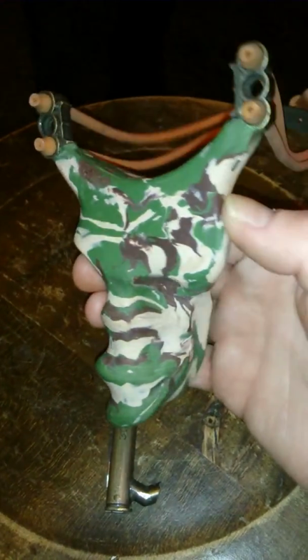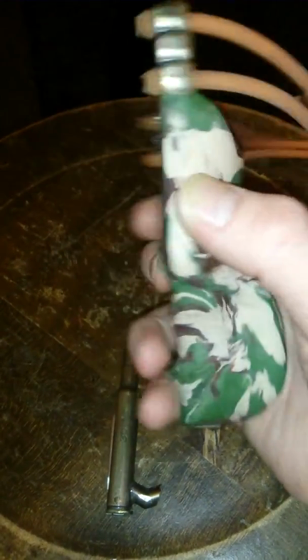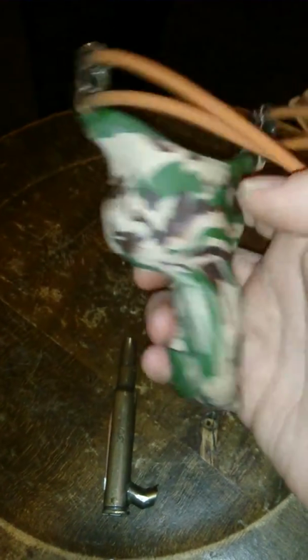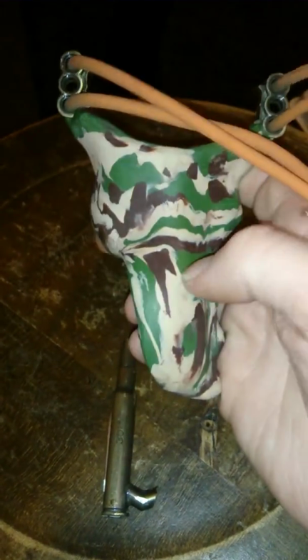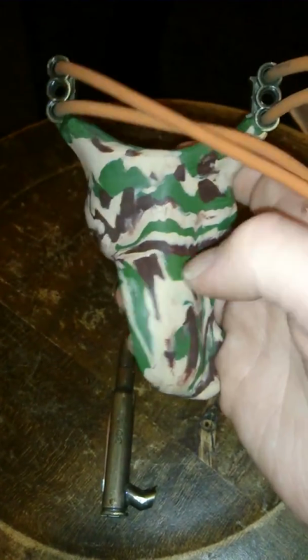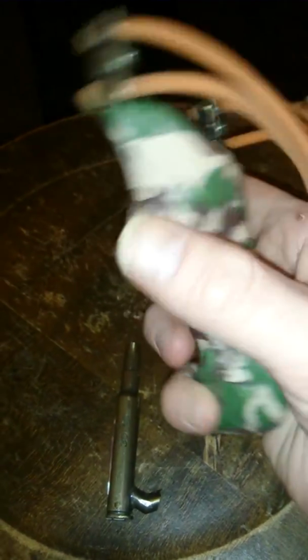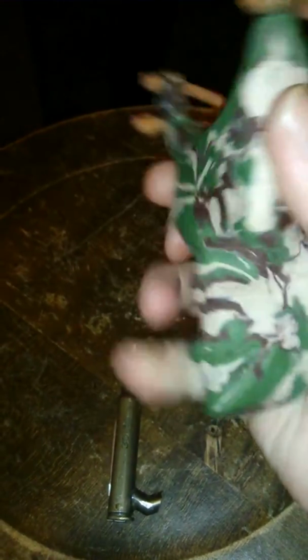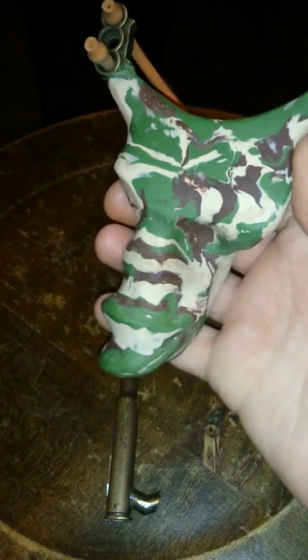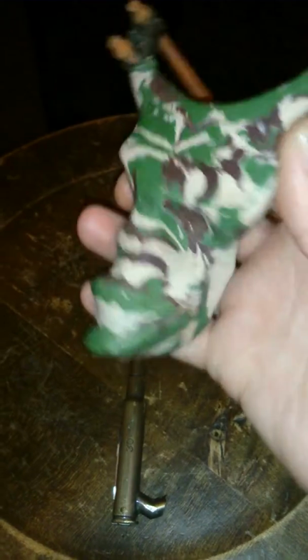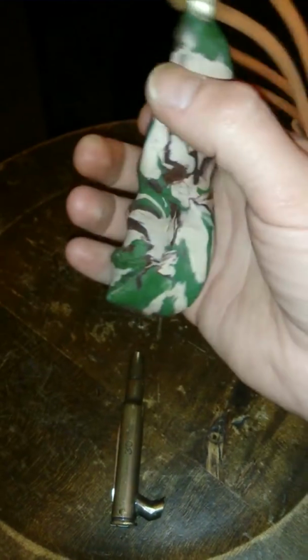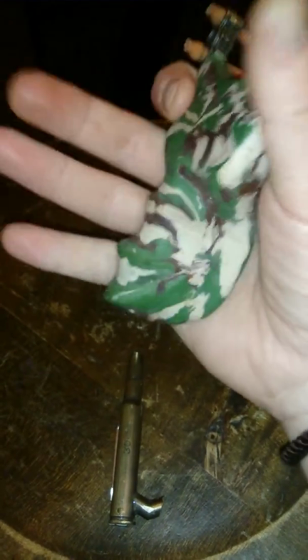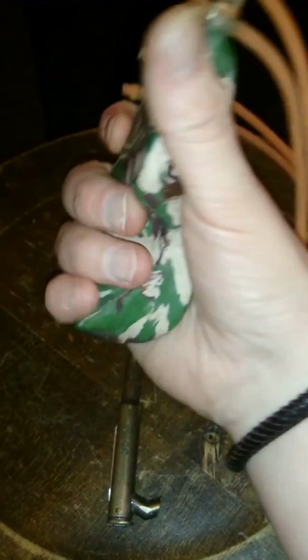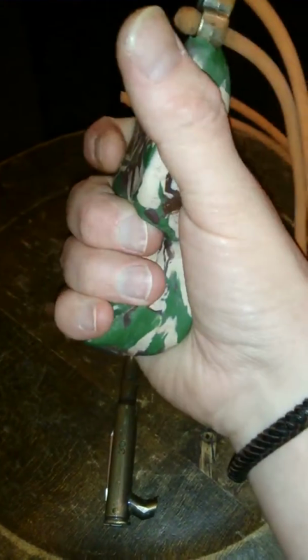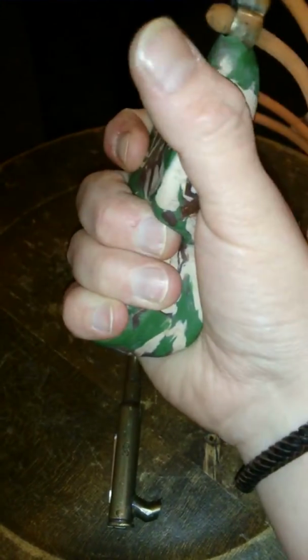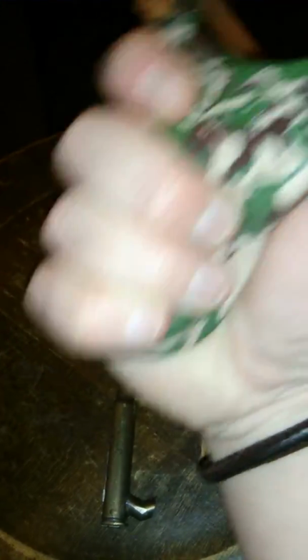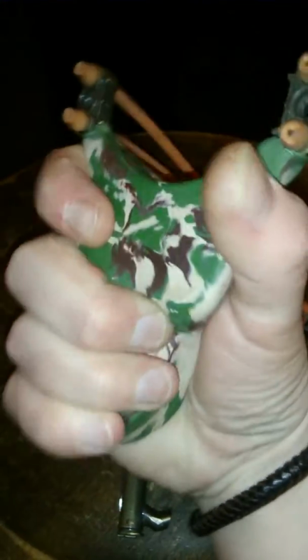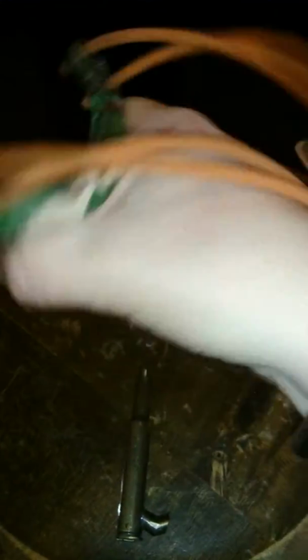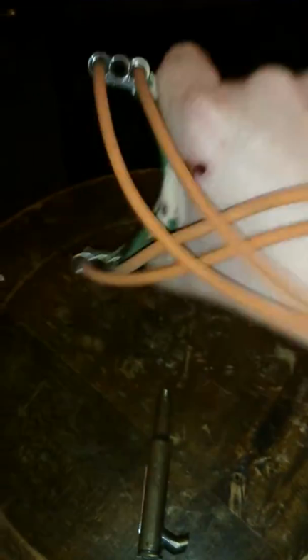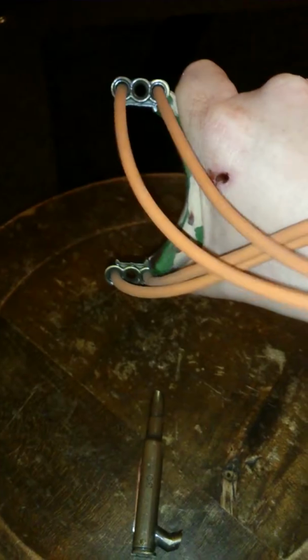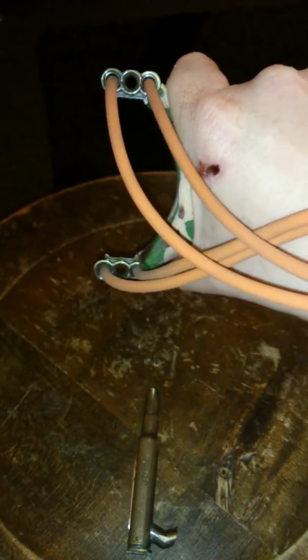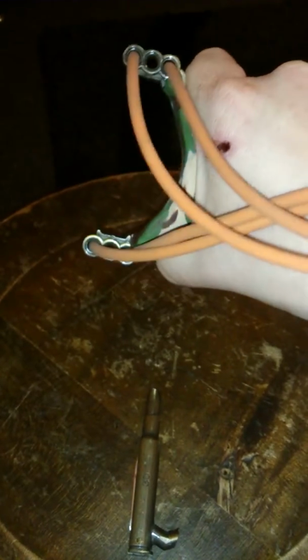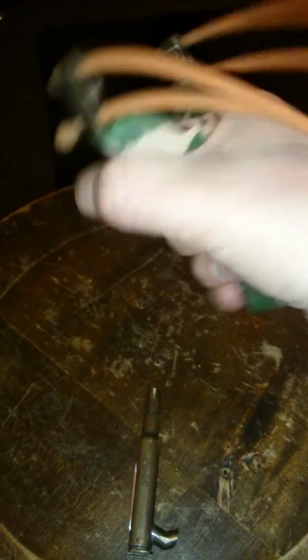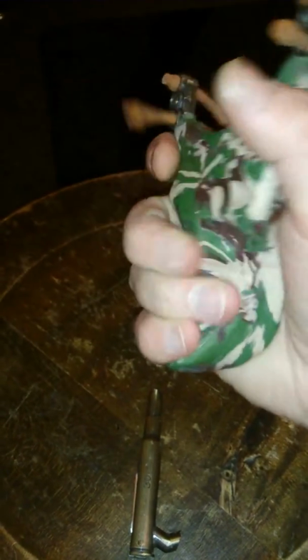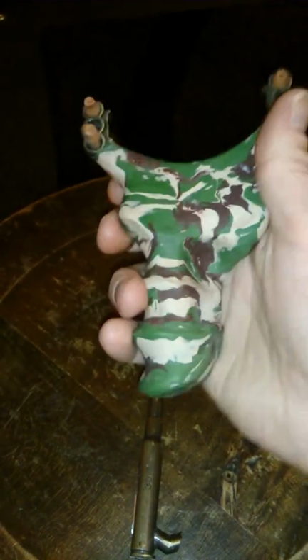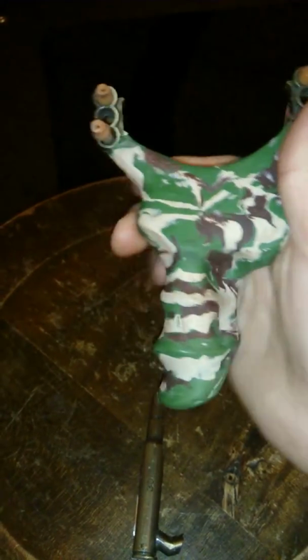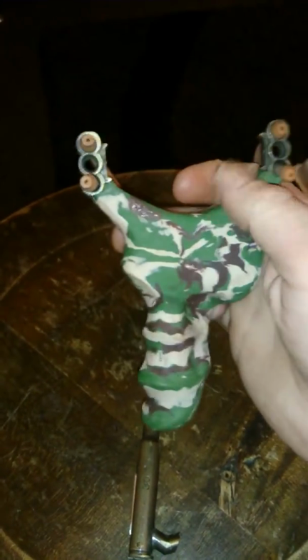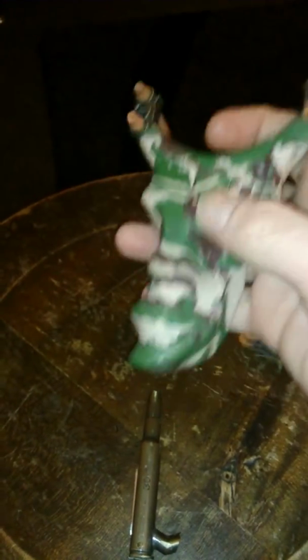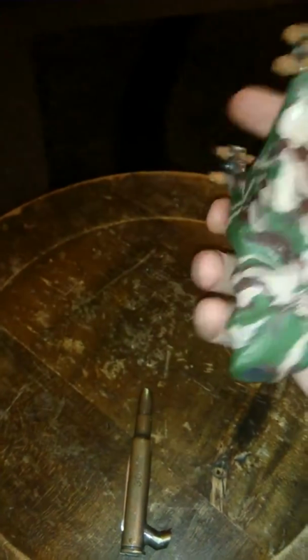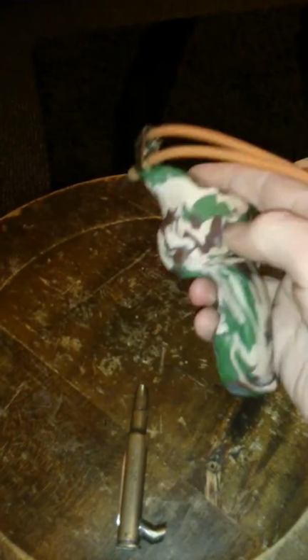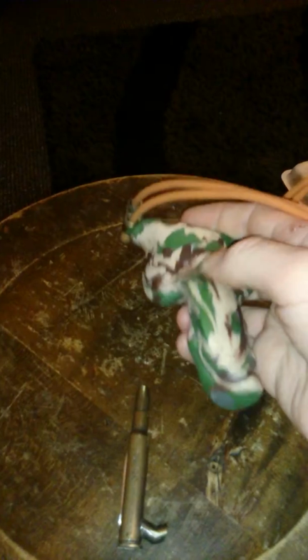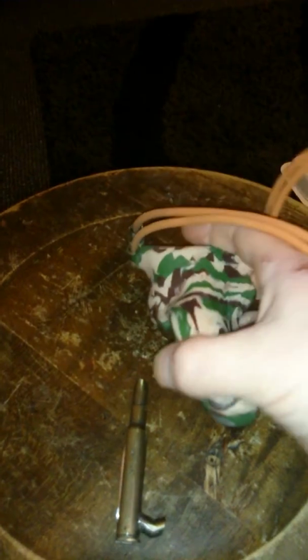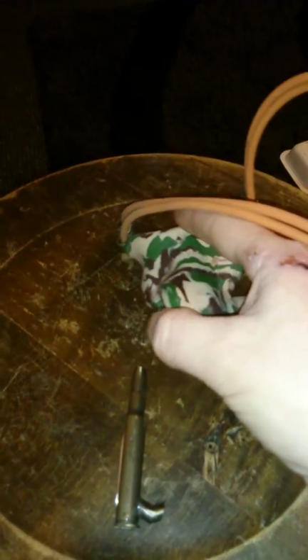It doesn't look very pretty but it works. It was a really uncomfortable frame.